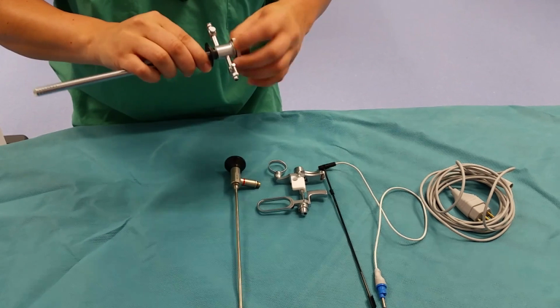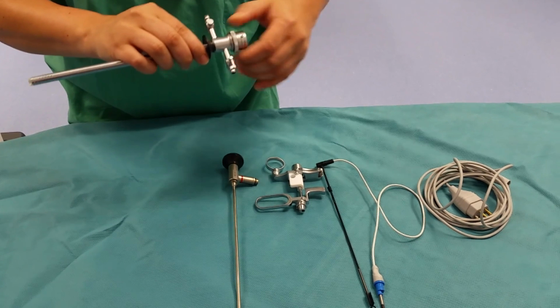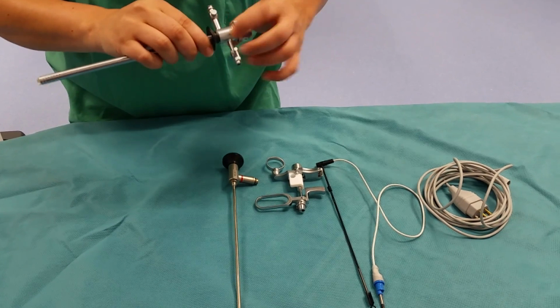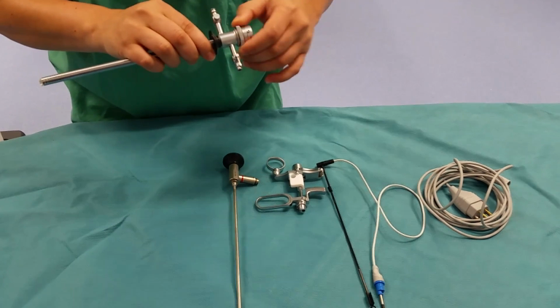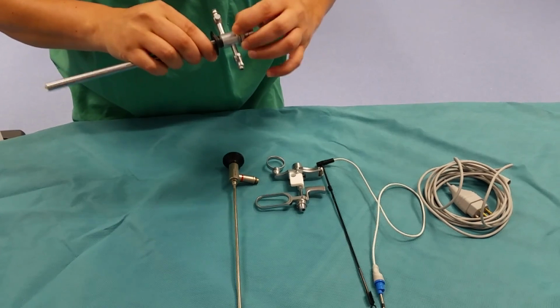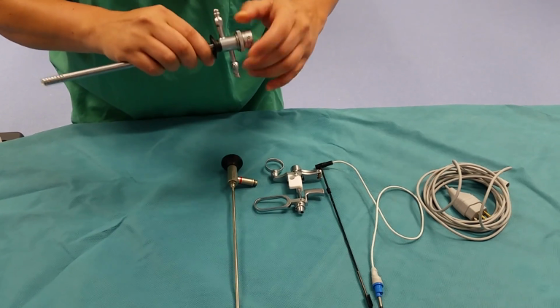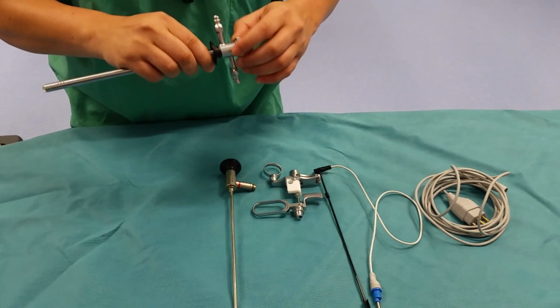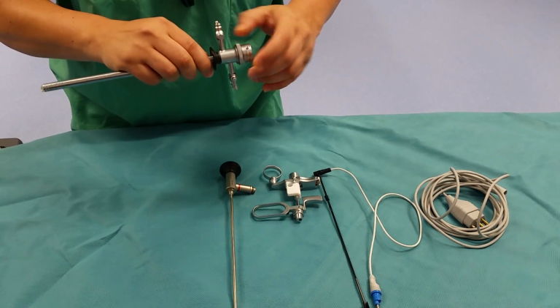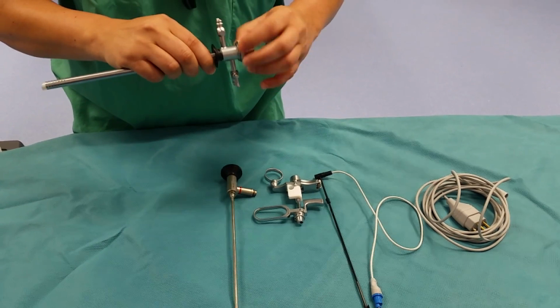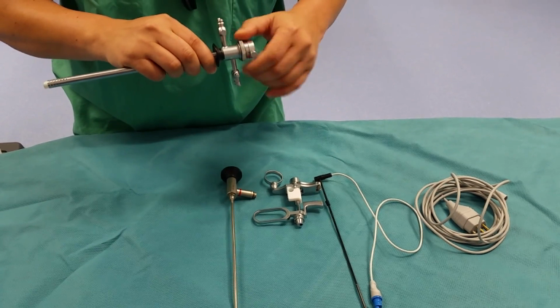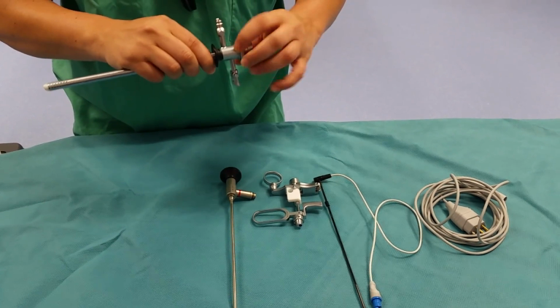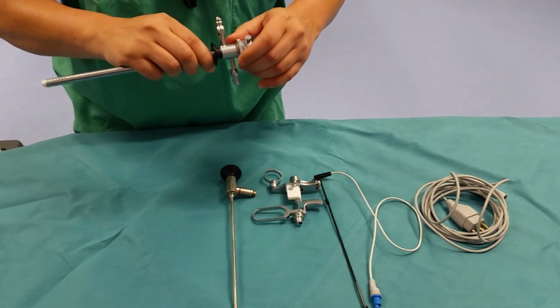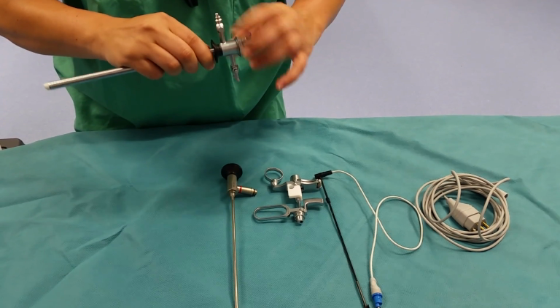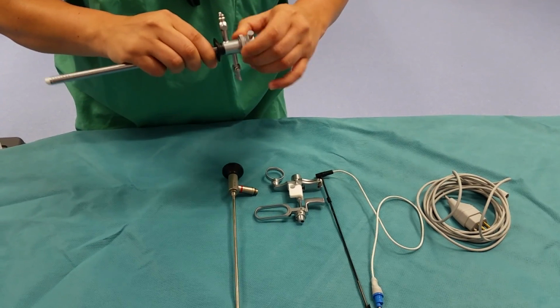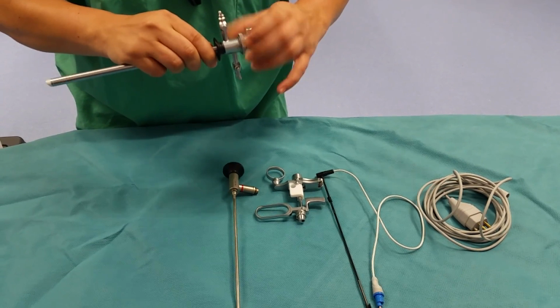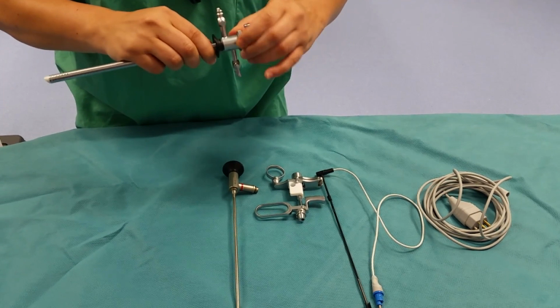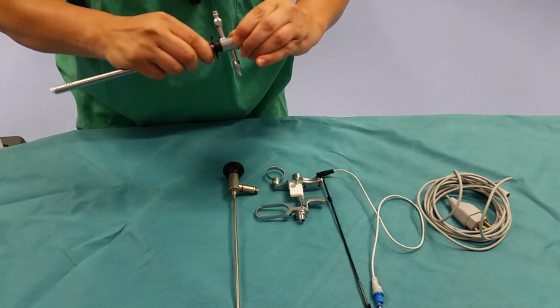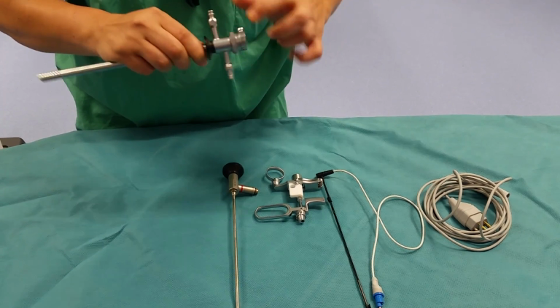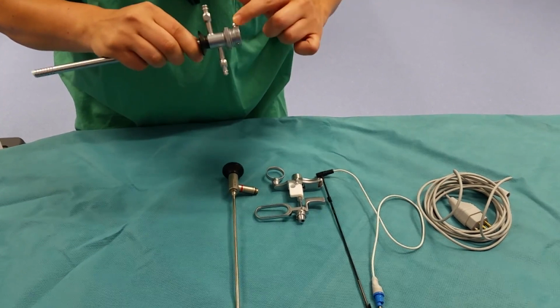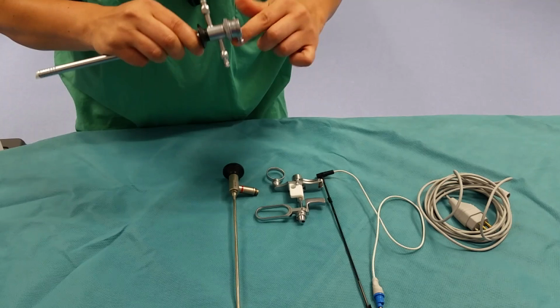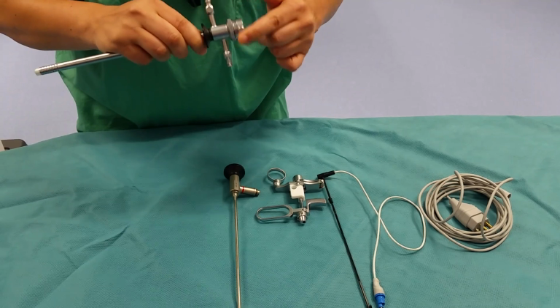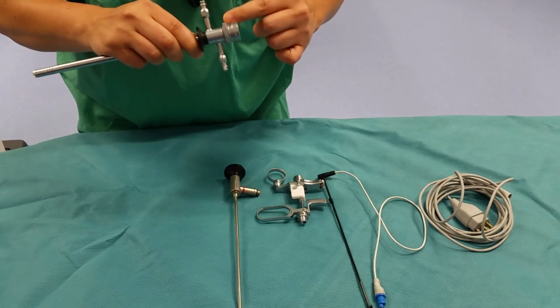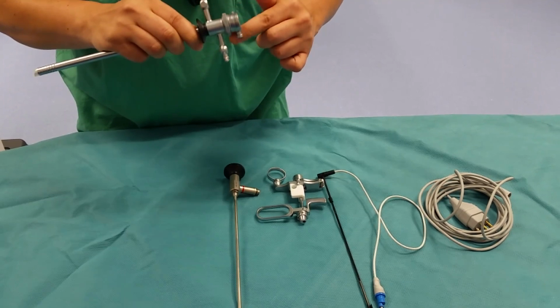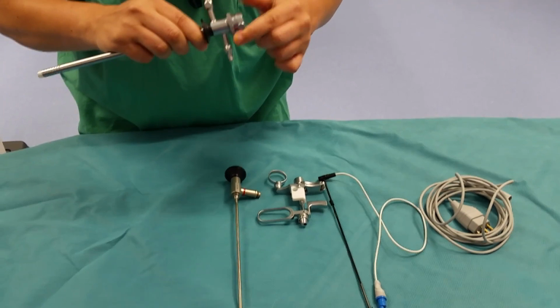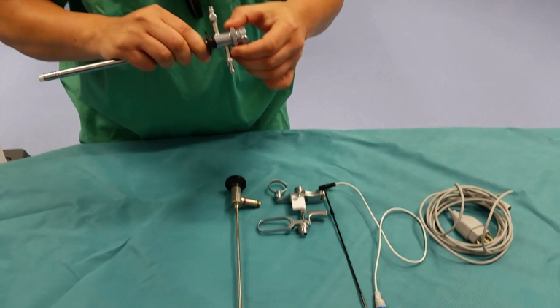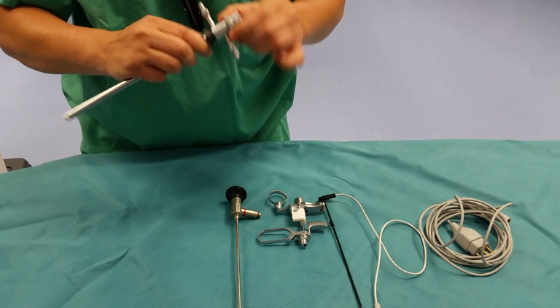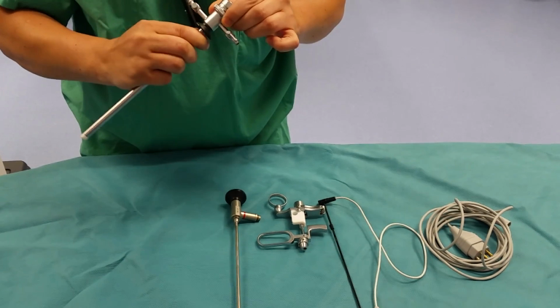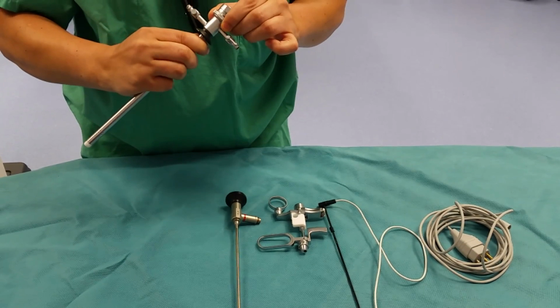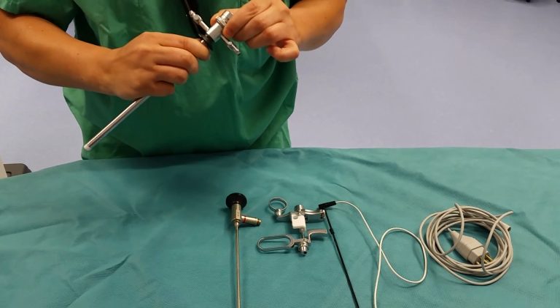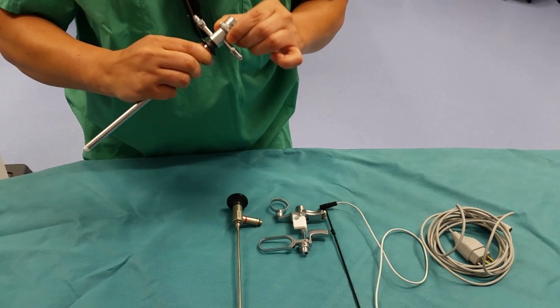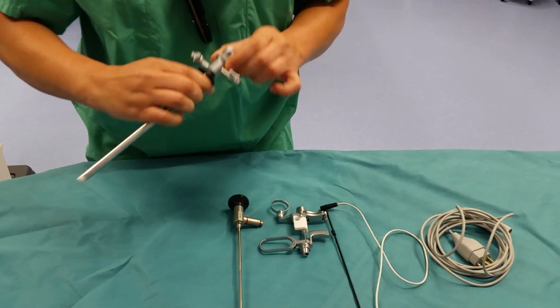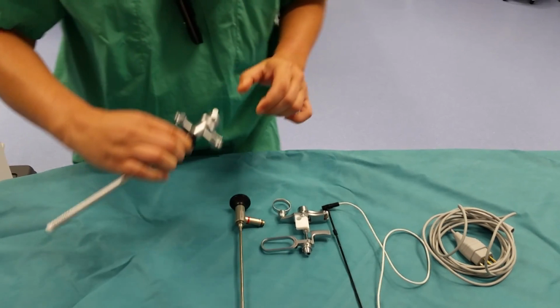We want to make sure that the collet is tightened down all the way. This will spin free if the collet is not tightened down, so make sure the collet is tightened down.